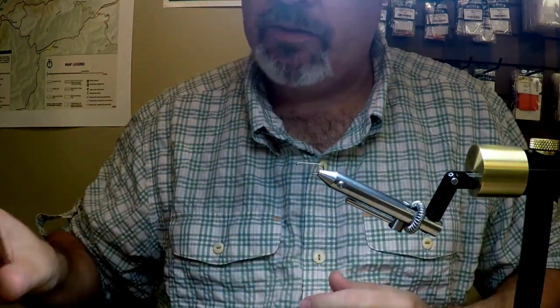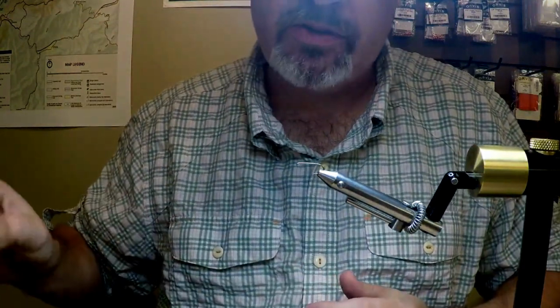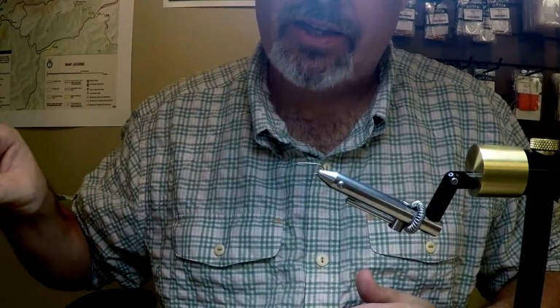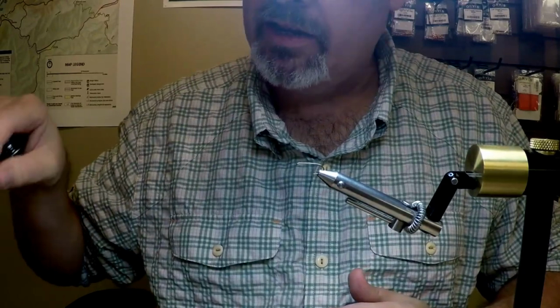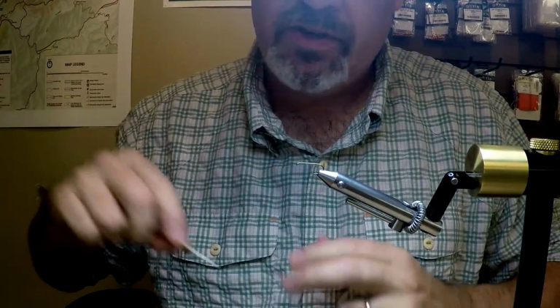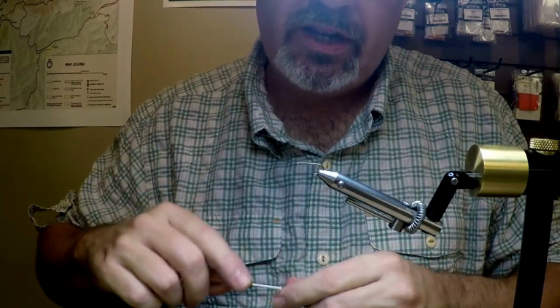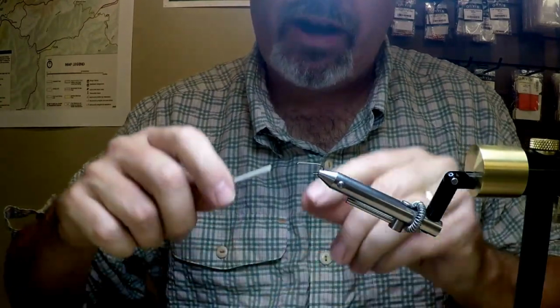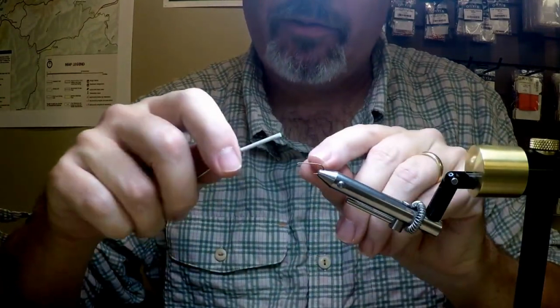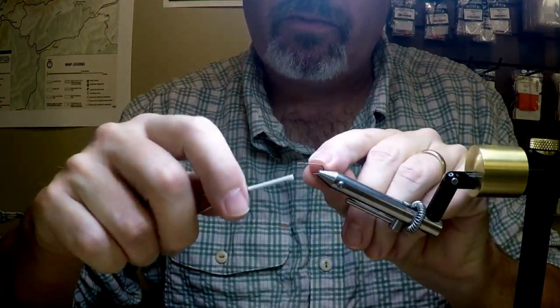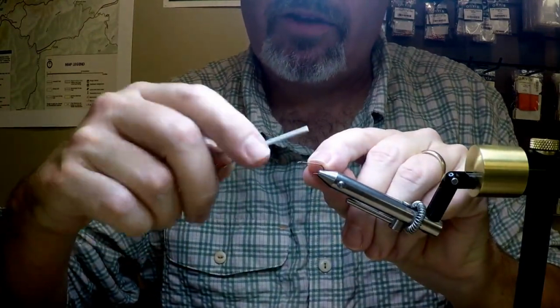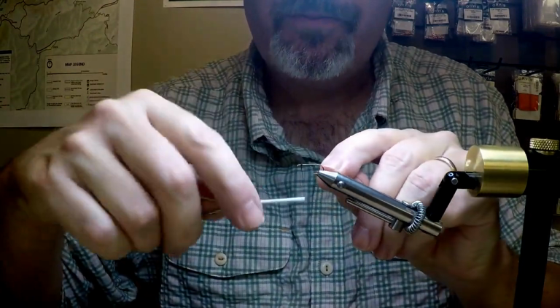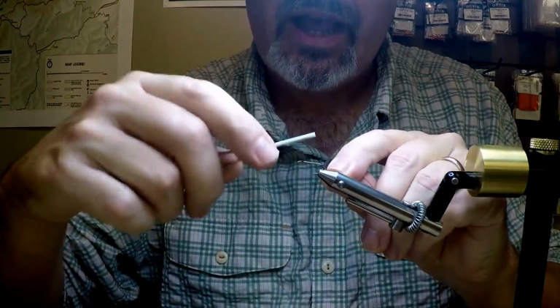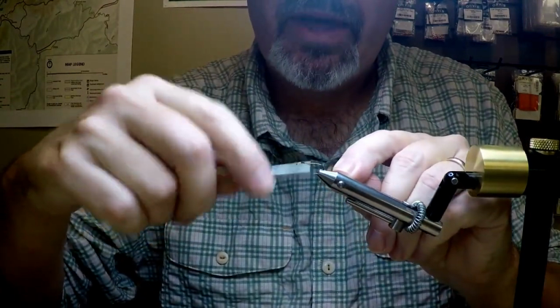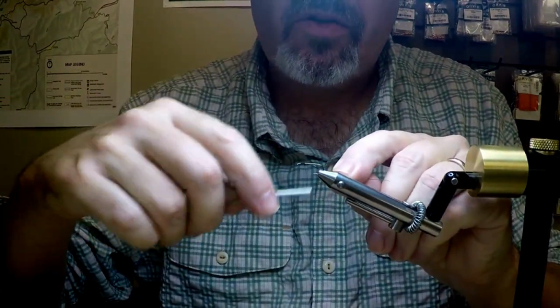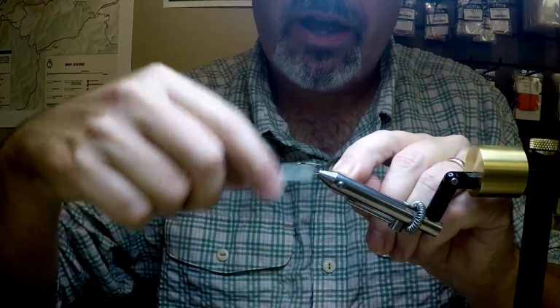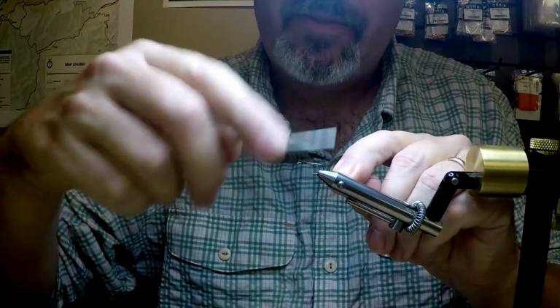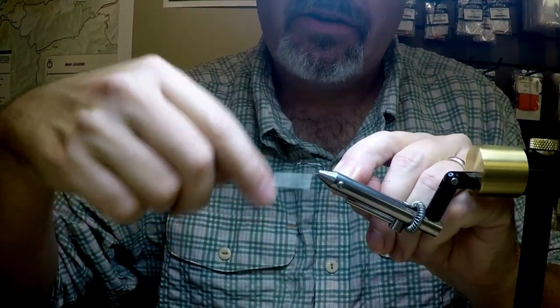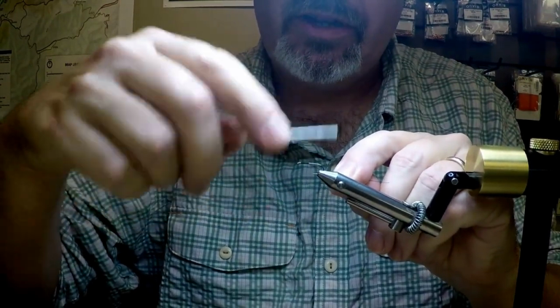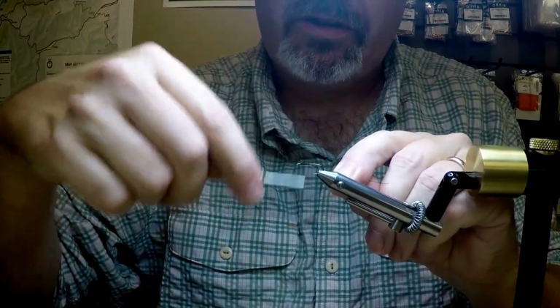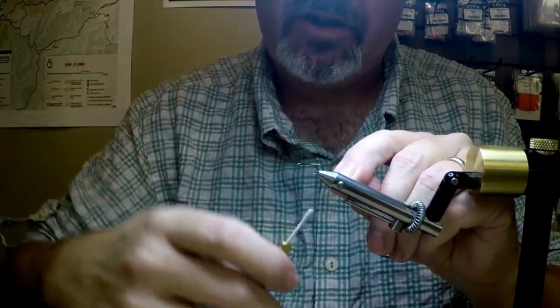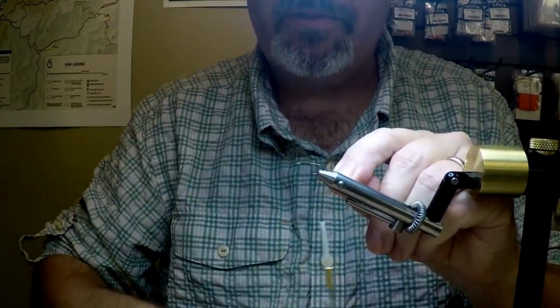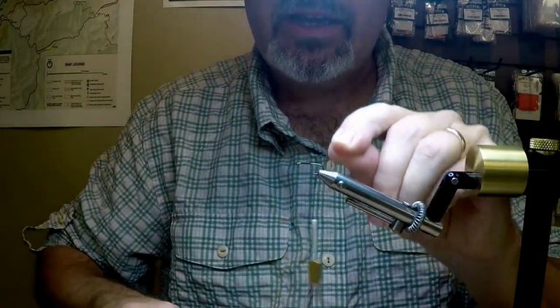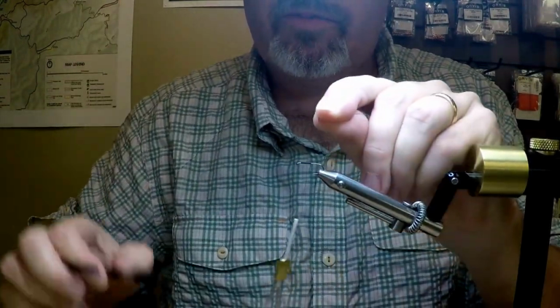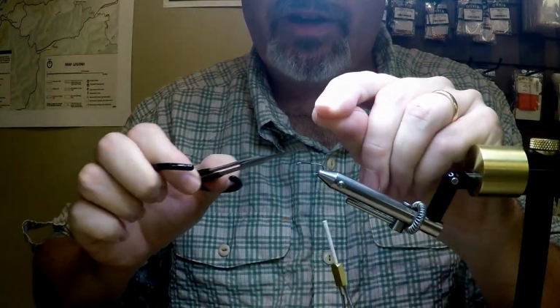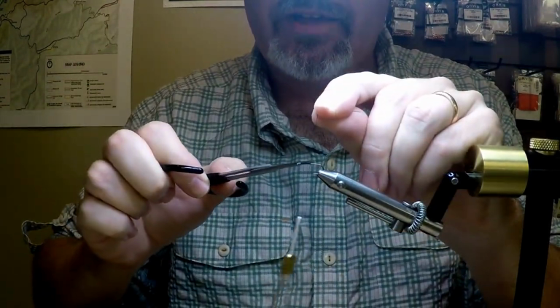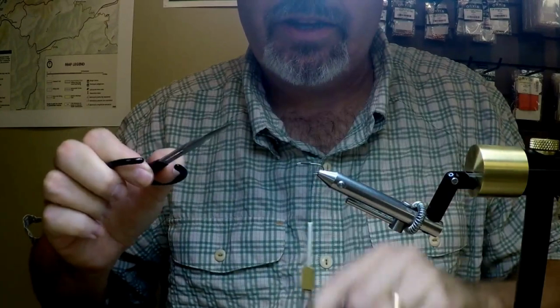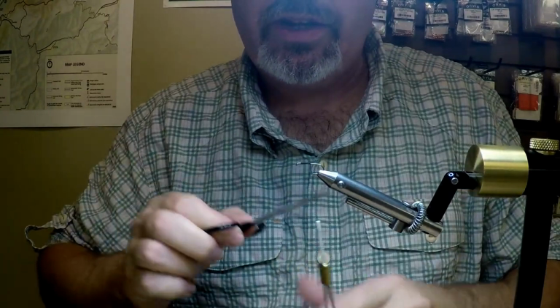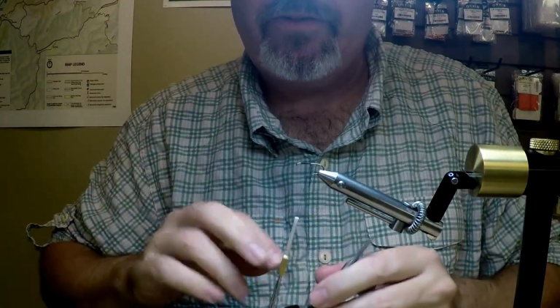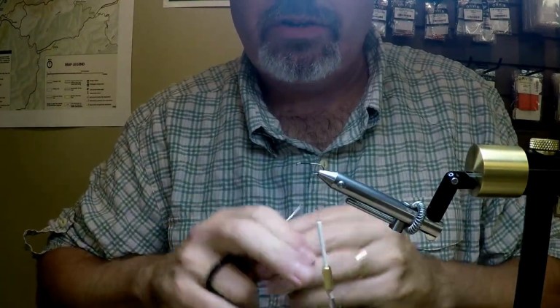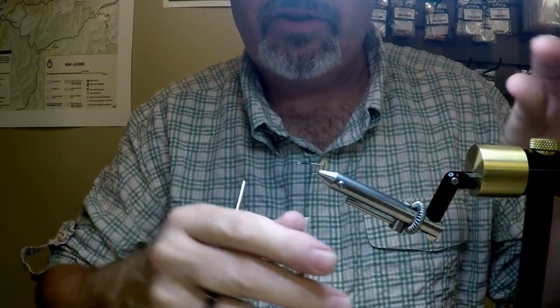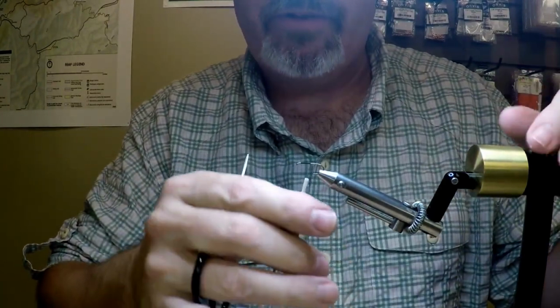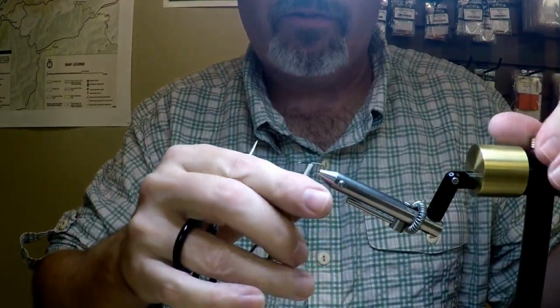Certainly brown thread will work well also. Many of the old timers here, as we call them, use brown thread a lot. But use whatever thread you have close by — it would work.